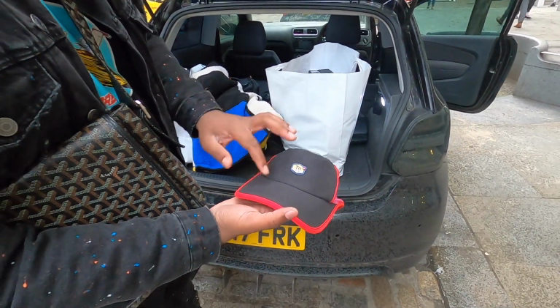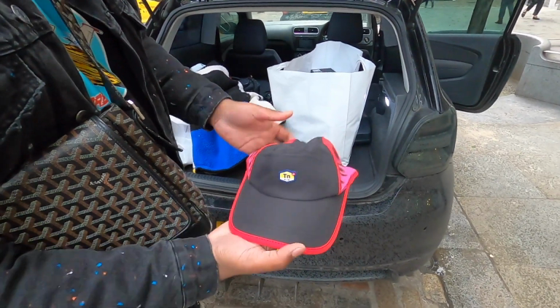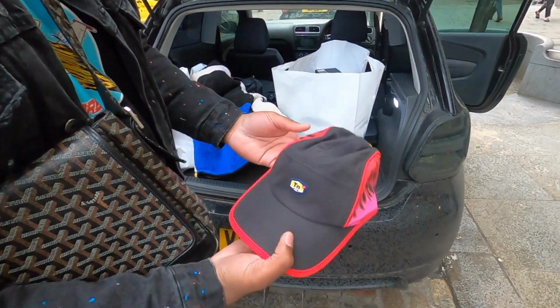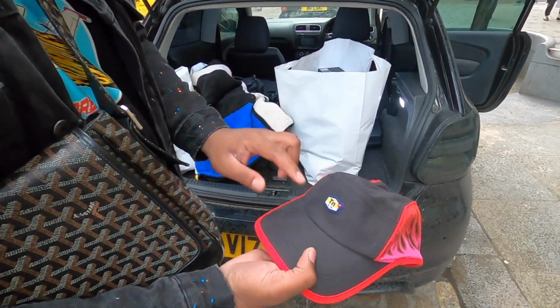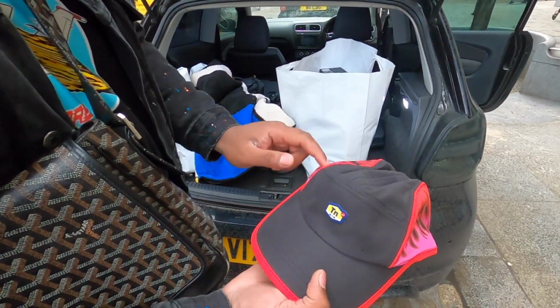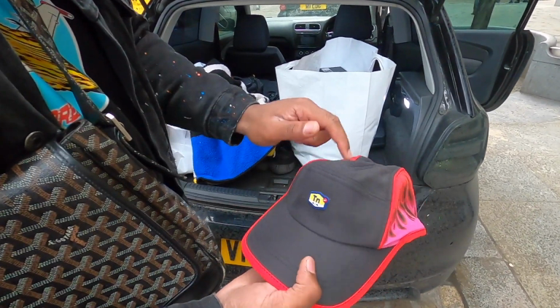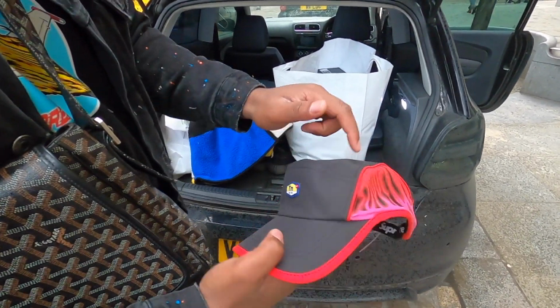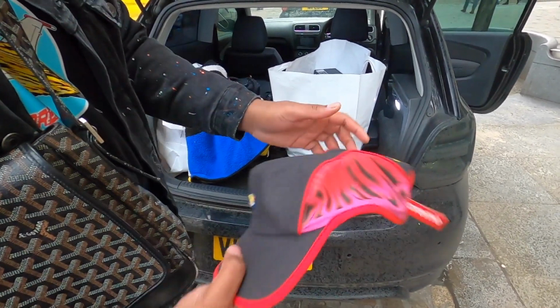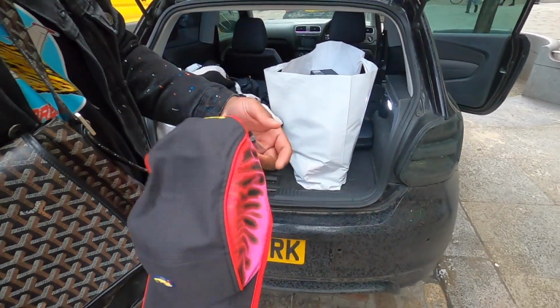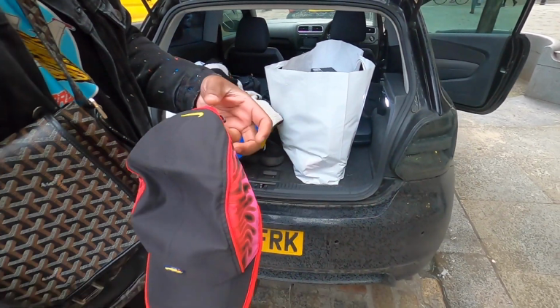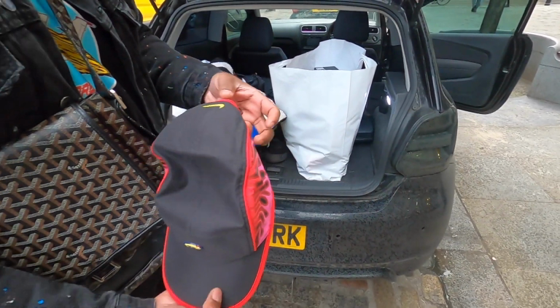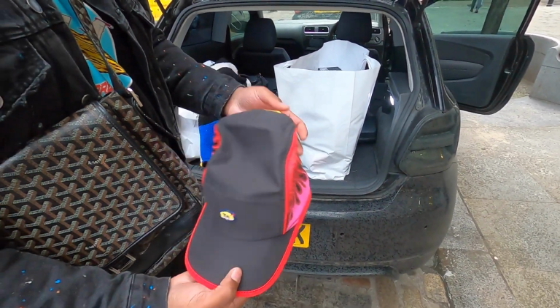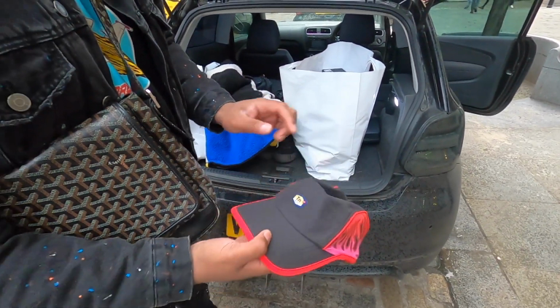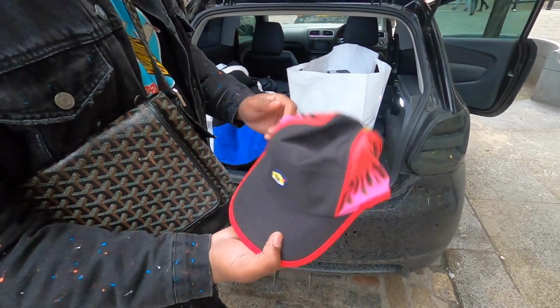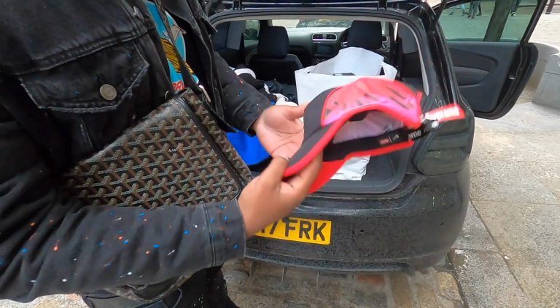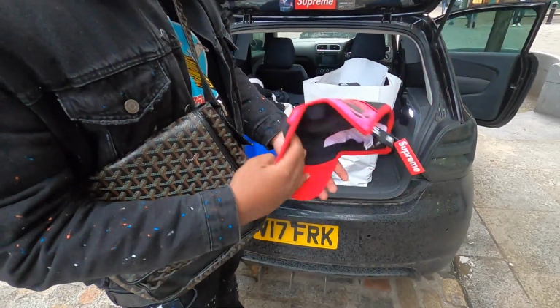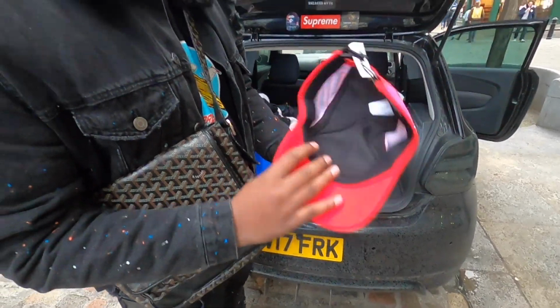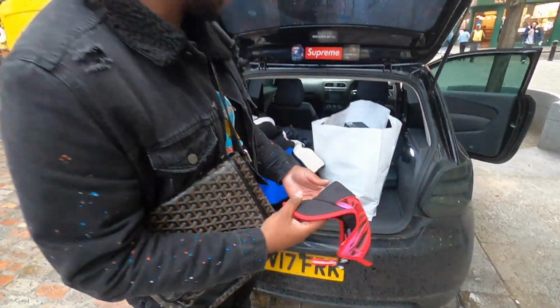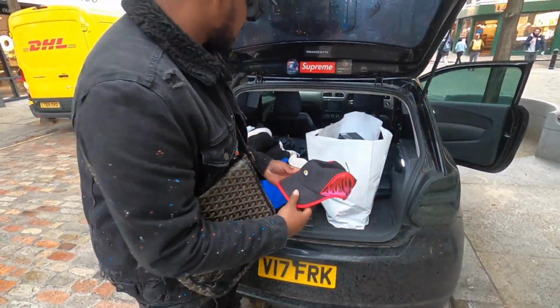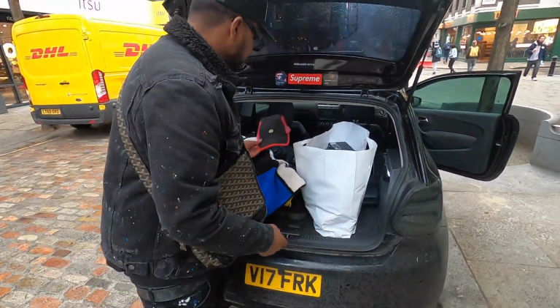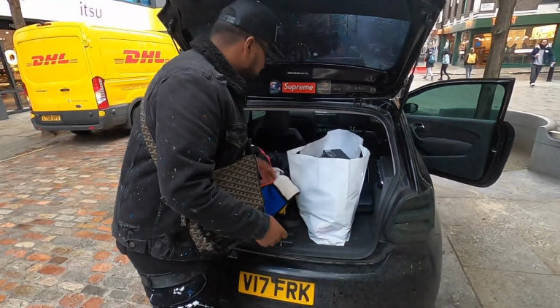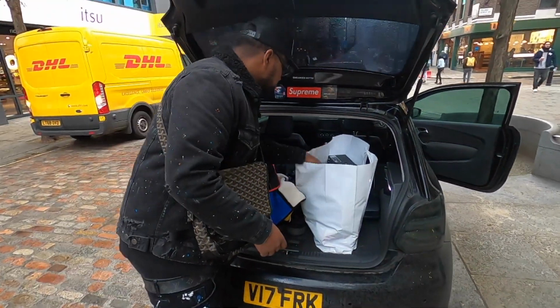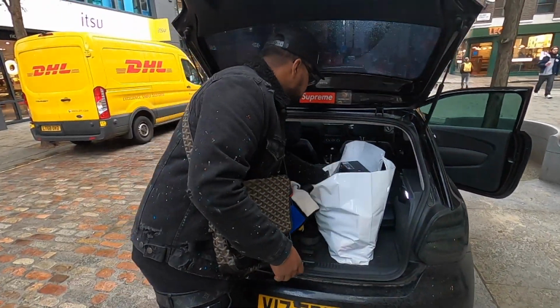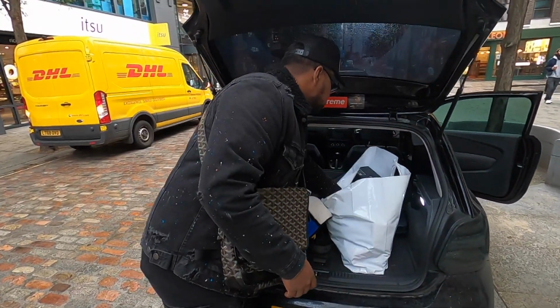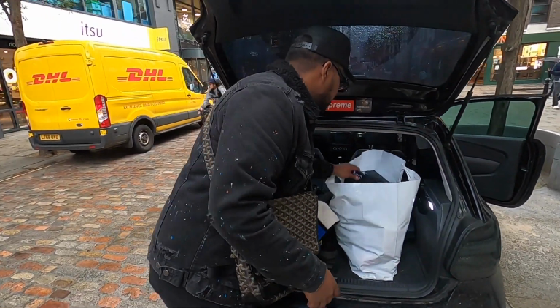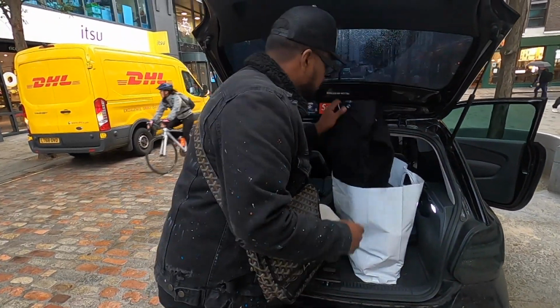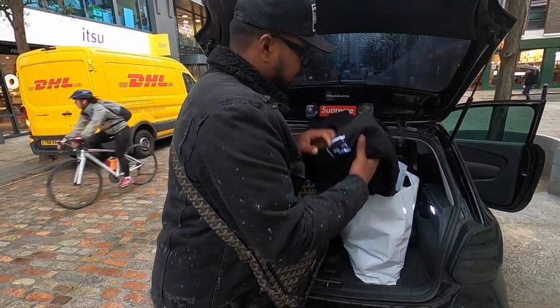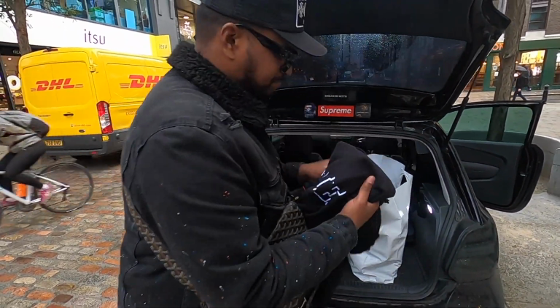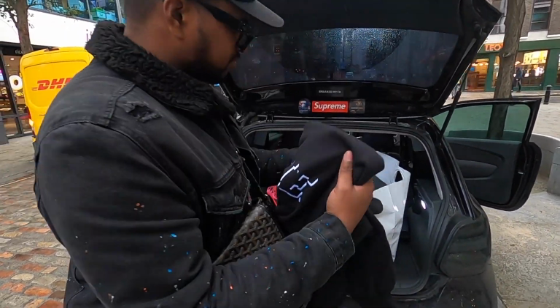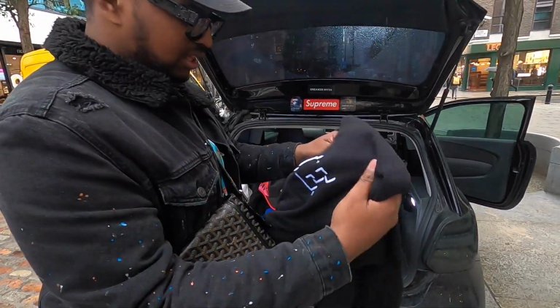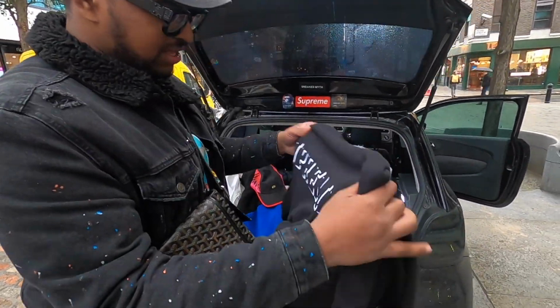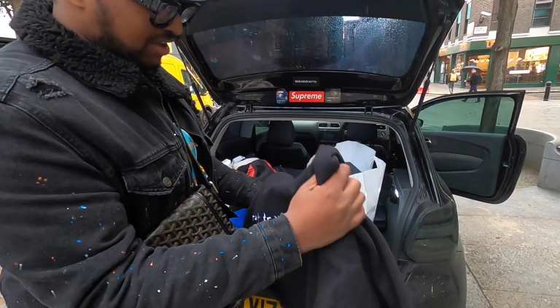It's a five-panel cap. There's also a shadow-style cap — I think the tags have come off — but it's all black and looks really, really clean on. I don't think it's sold out yet so you can probably still grab that one.